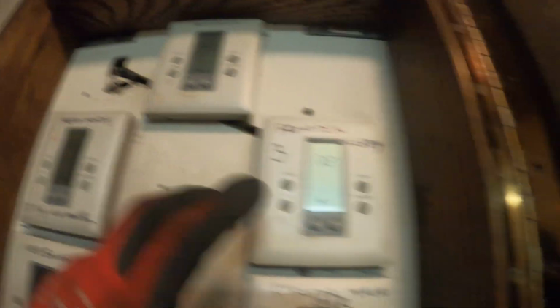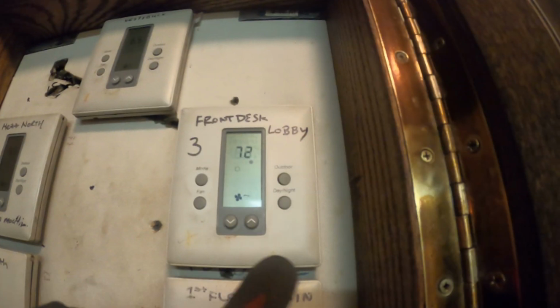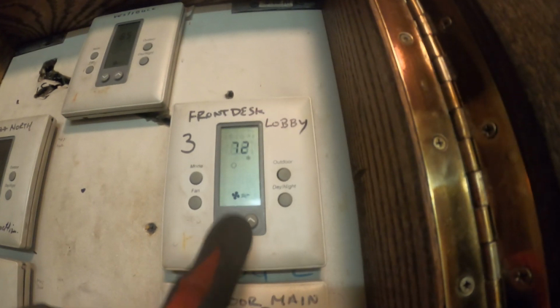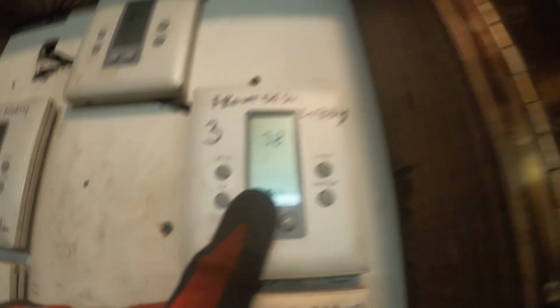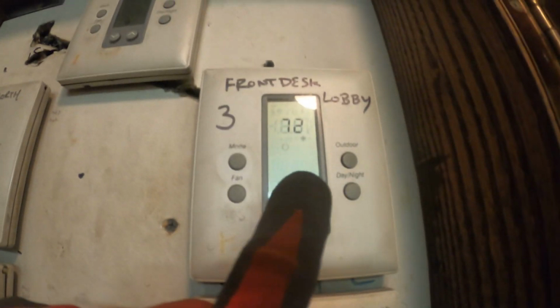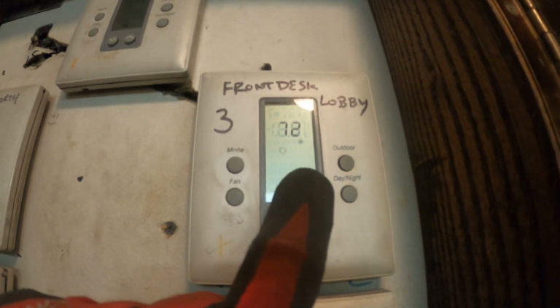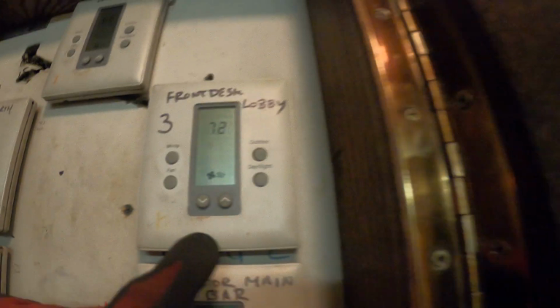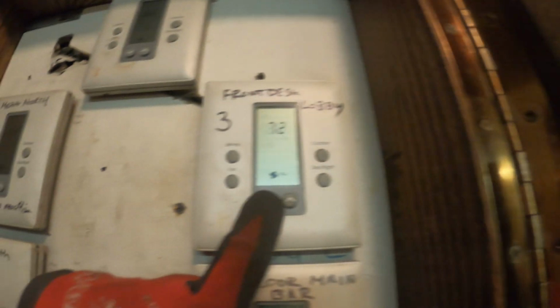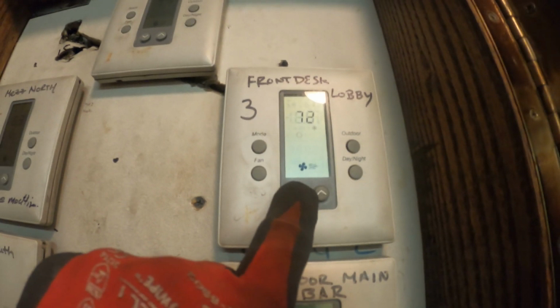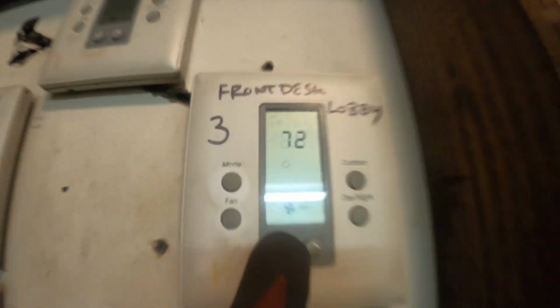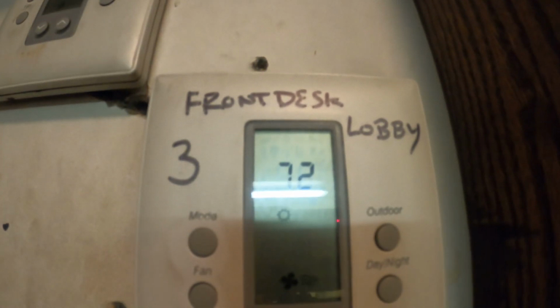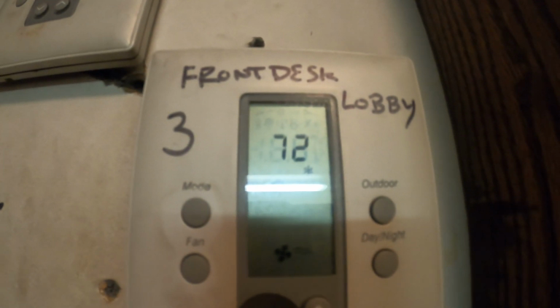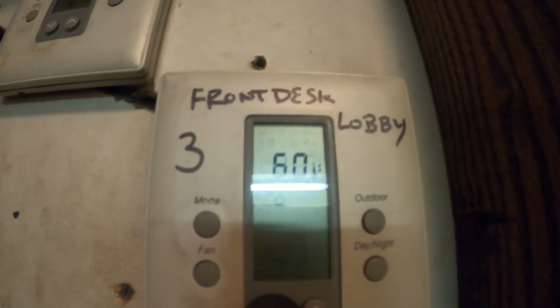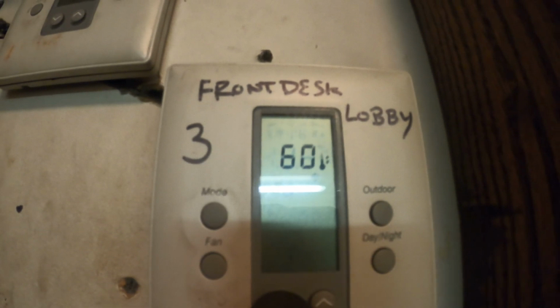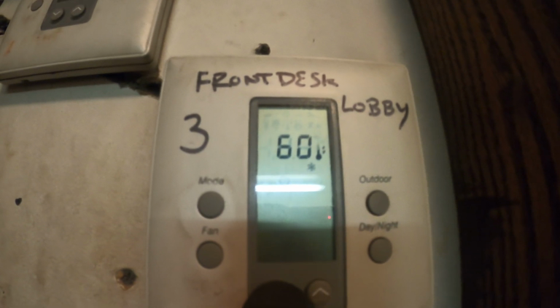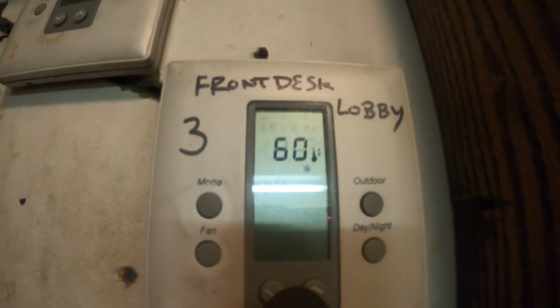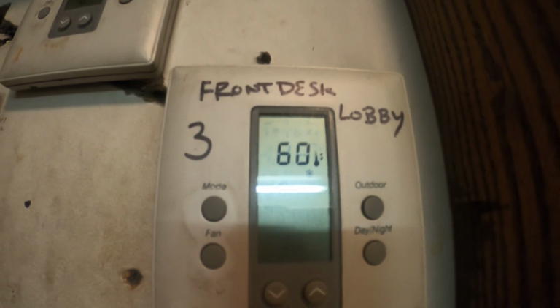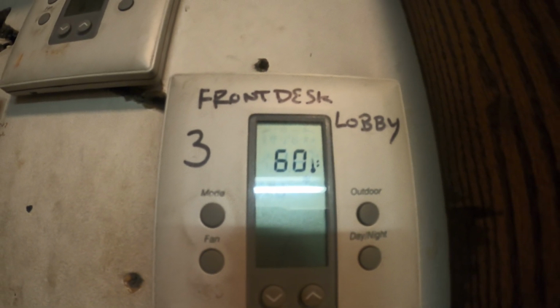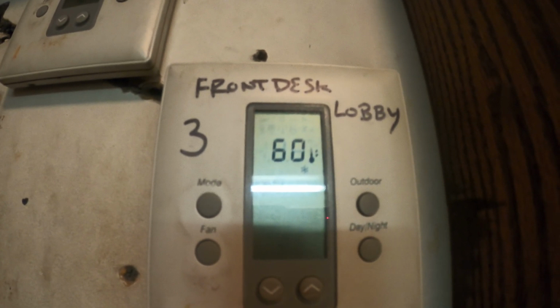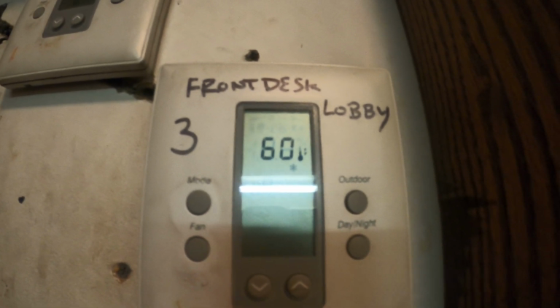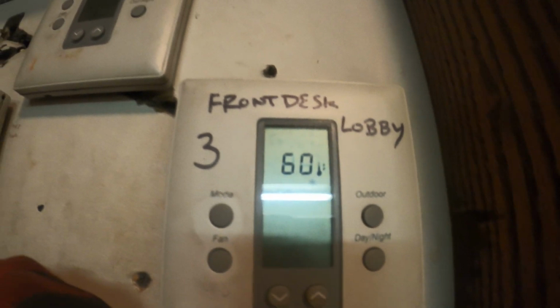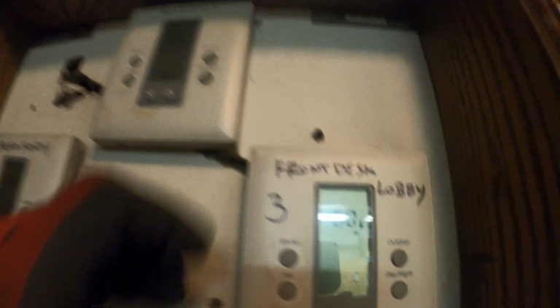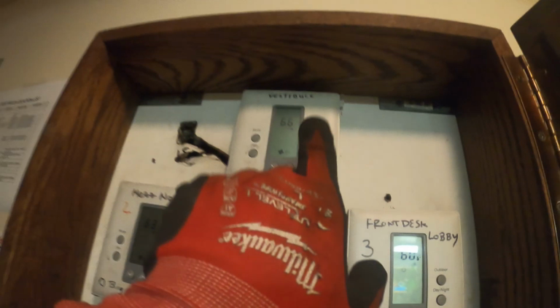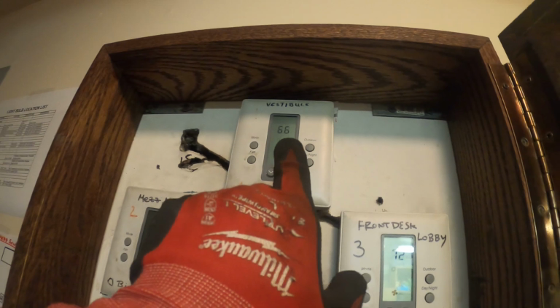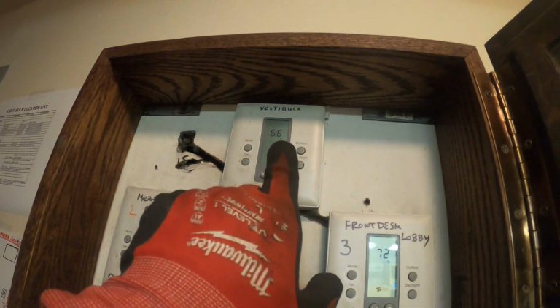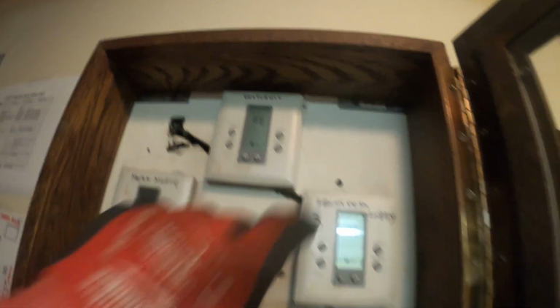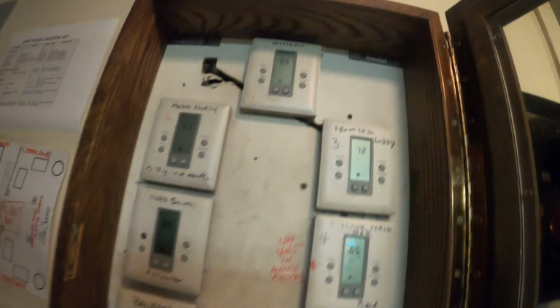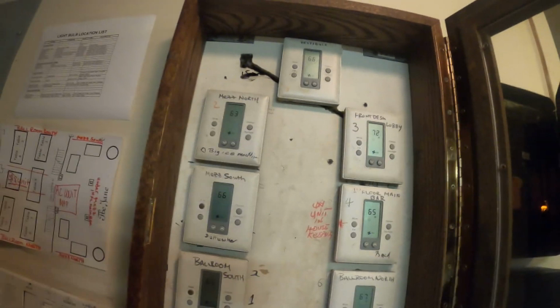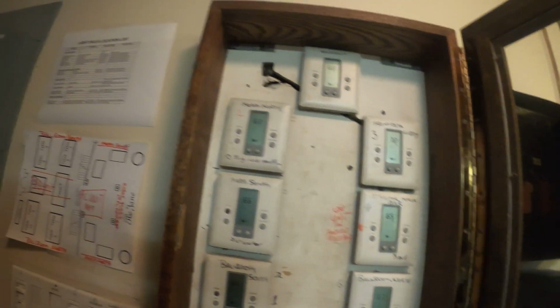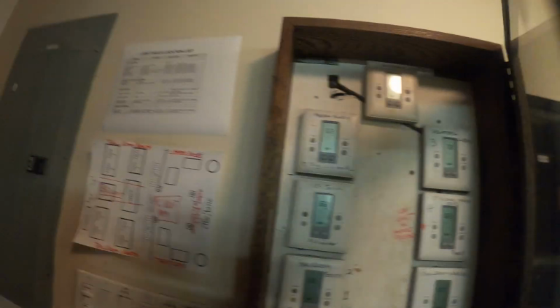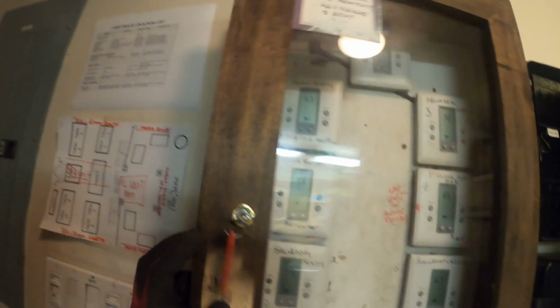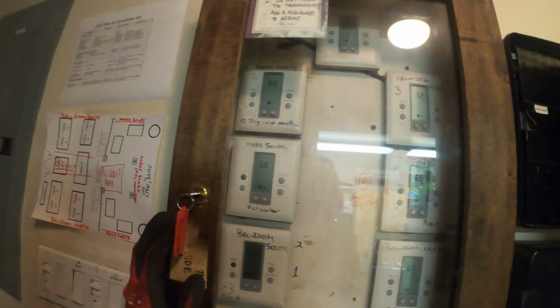It seems to be calling a little. Let's check the thermostat. Front desk lobby and vestibule — should be this one. It says cooling, set it down. It's set to 60 degrees and it's 72 in the space, so this must be the unit keeping the area cool.